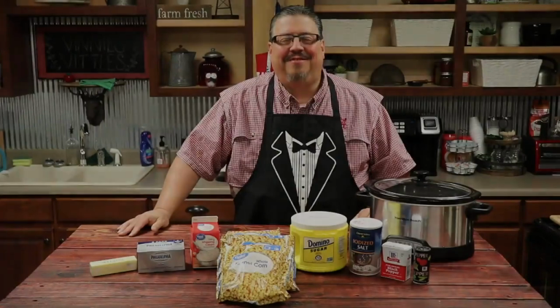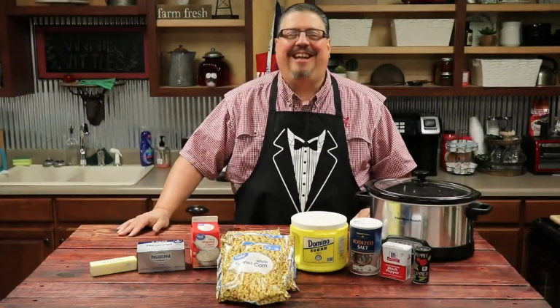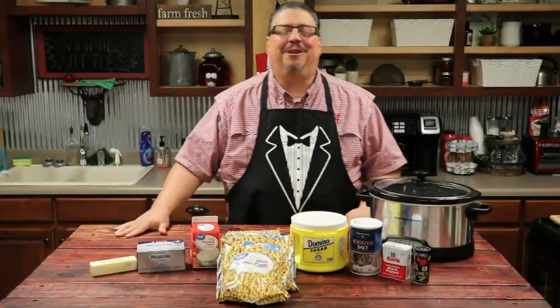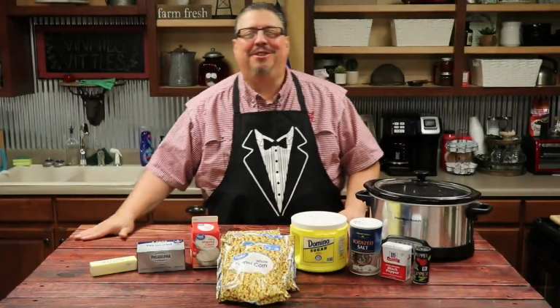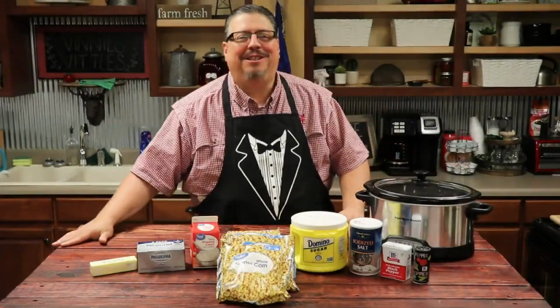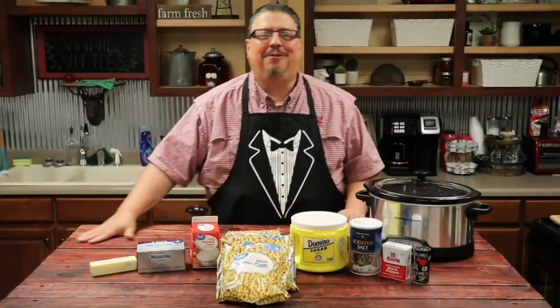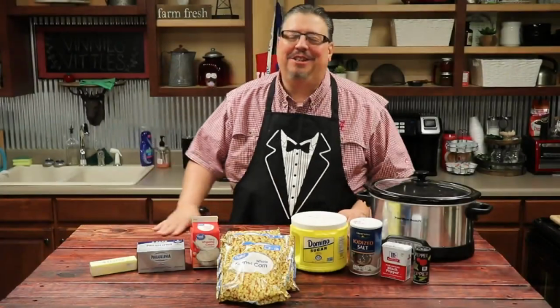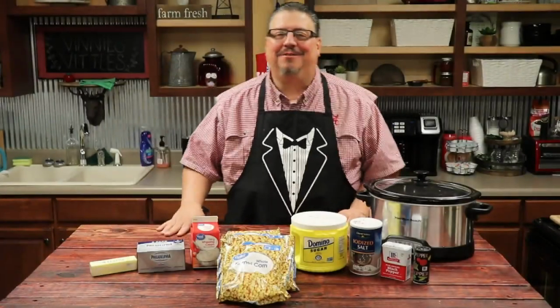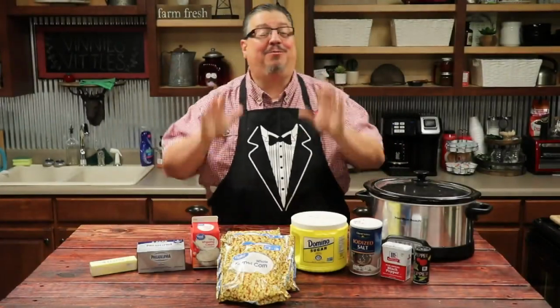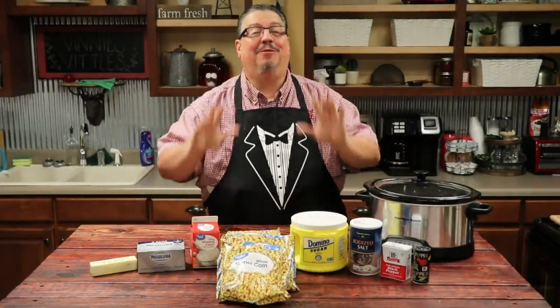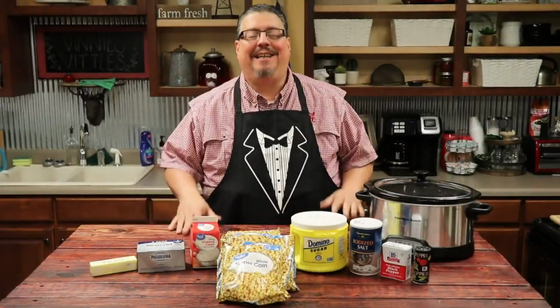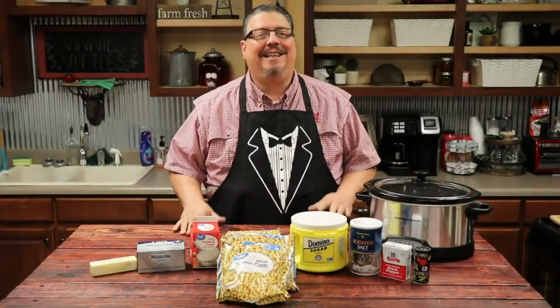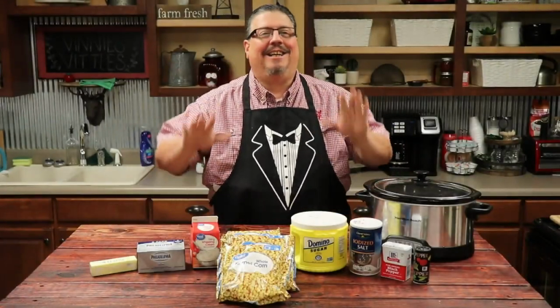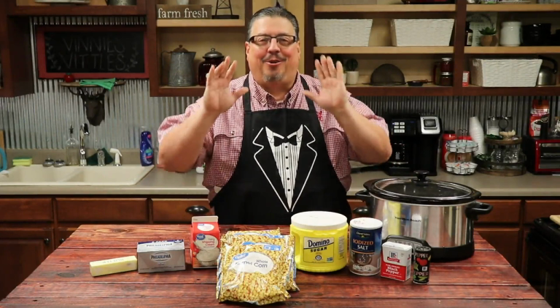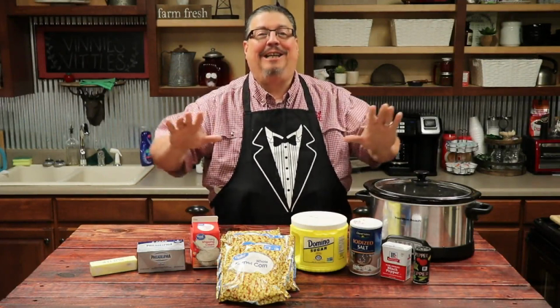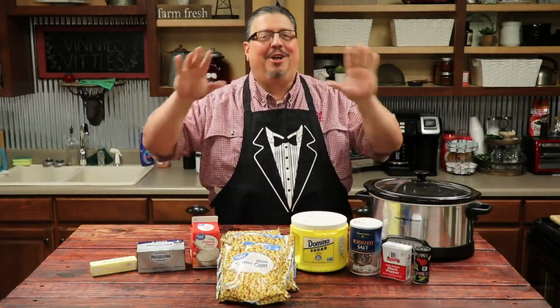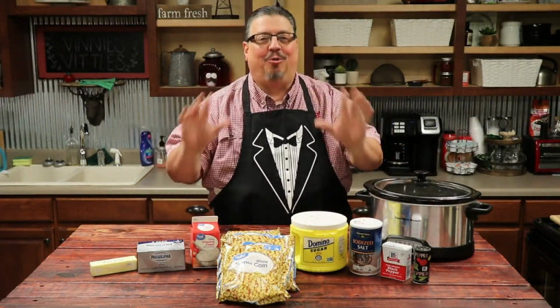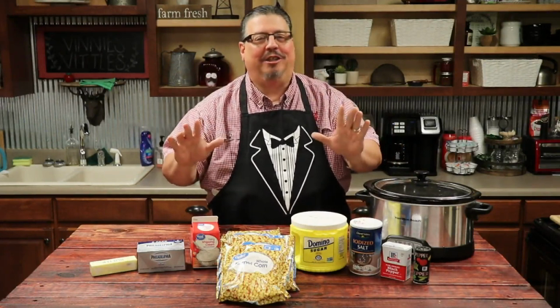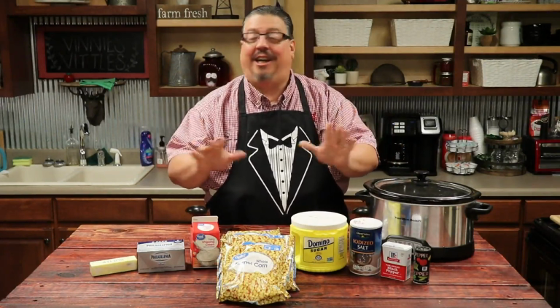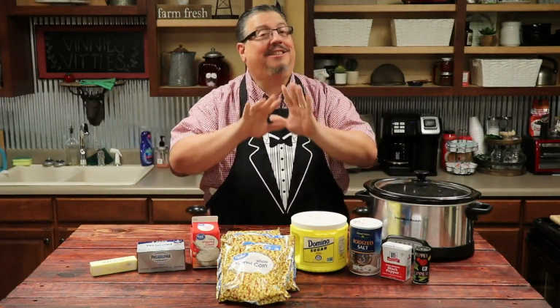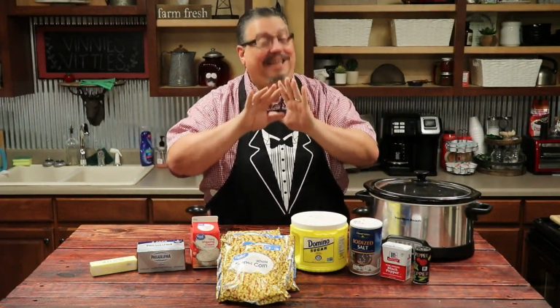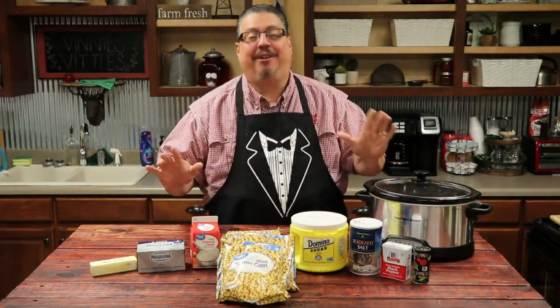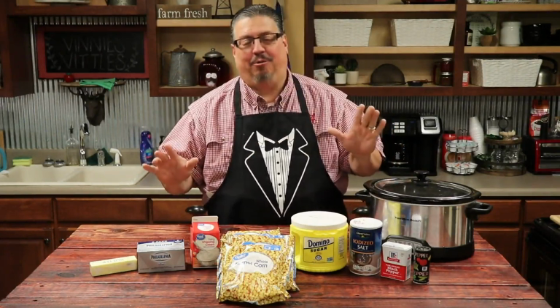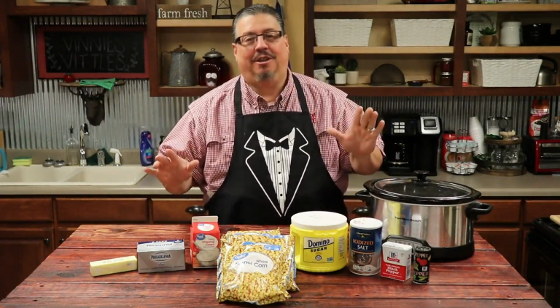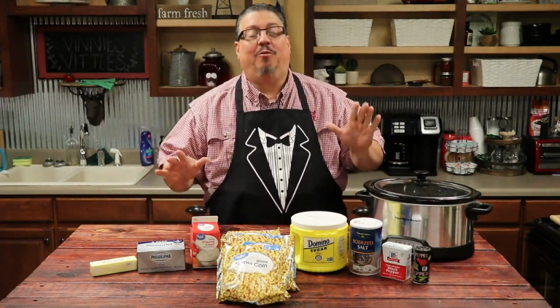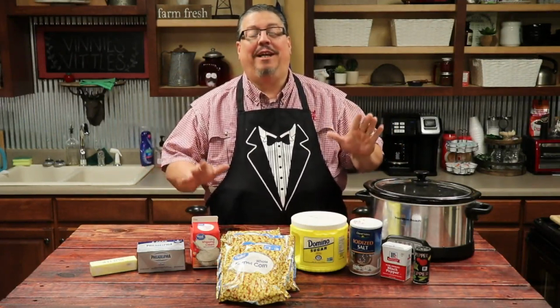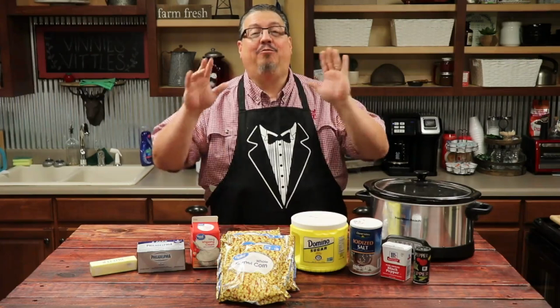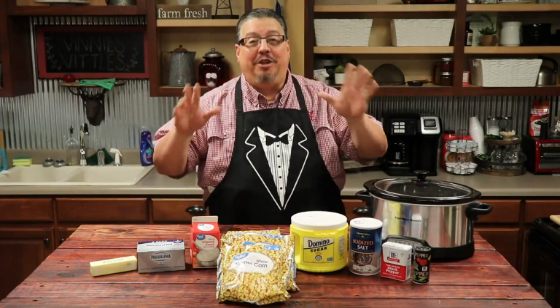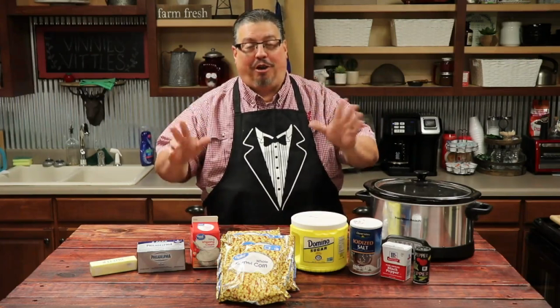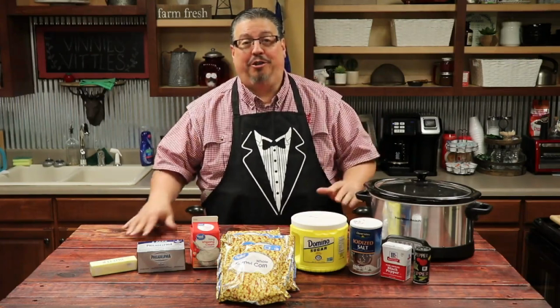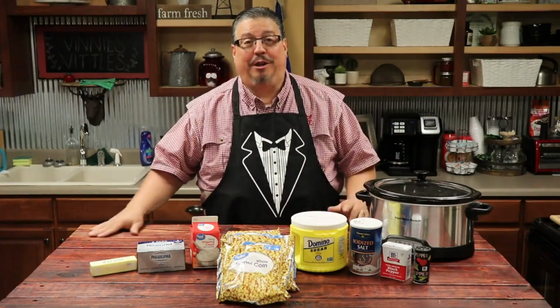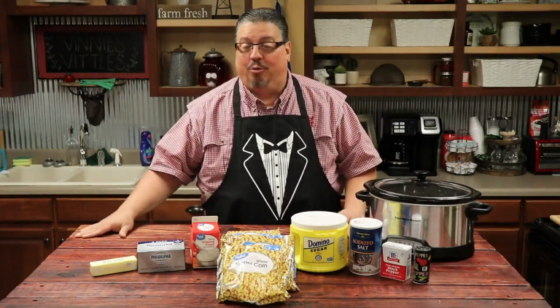Hey guys, welcome to this week's episode of Vinny's Vittles. This week we're making cream corn — and not just any cream corn, we're making Rudy's BBQ Cream Corn.